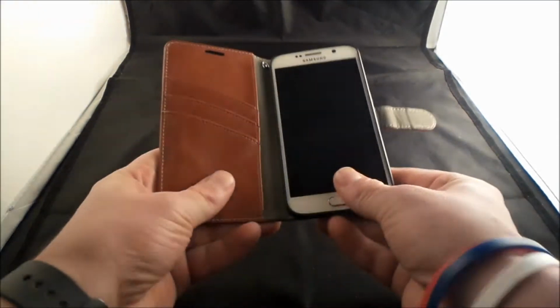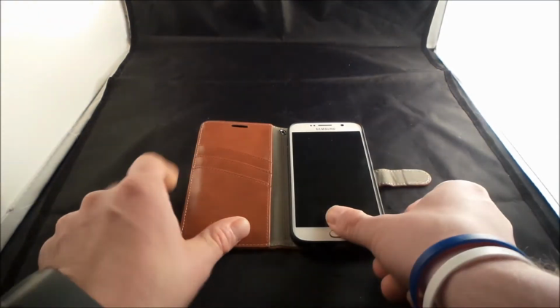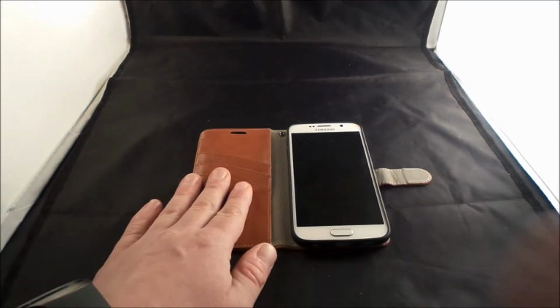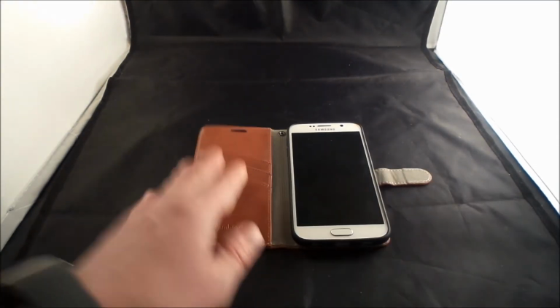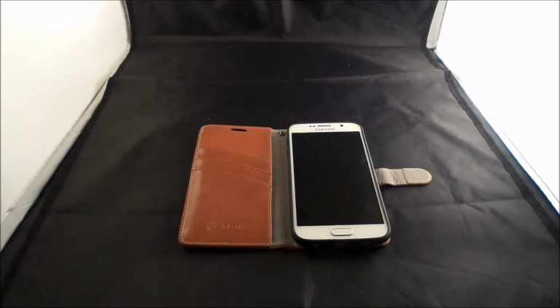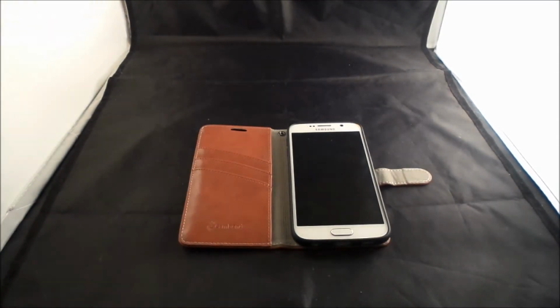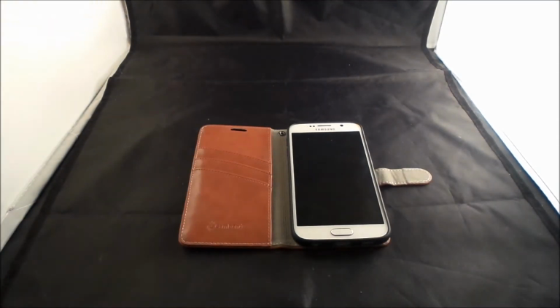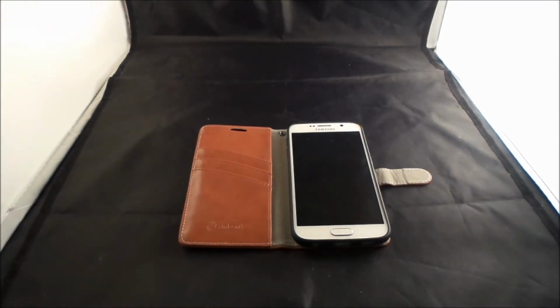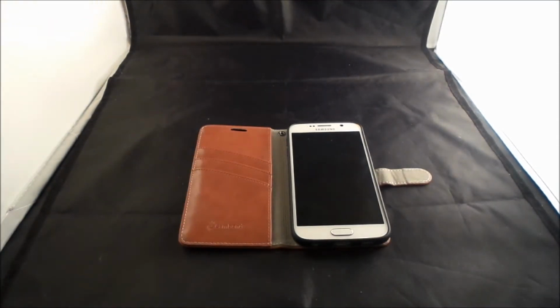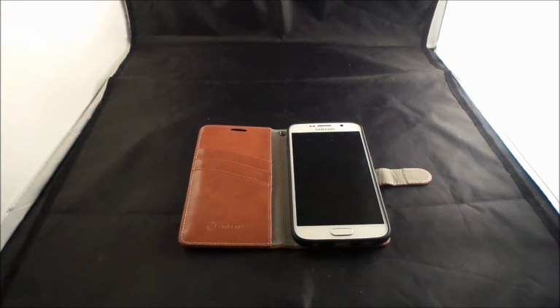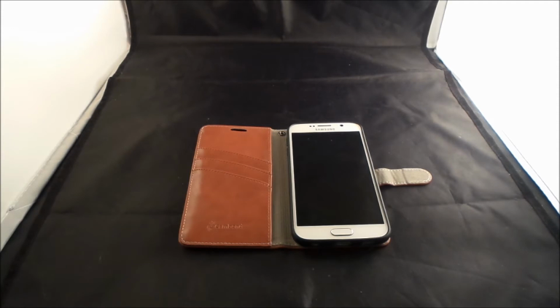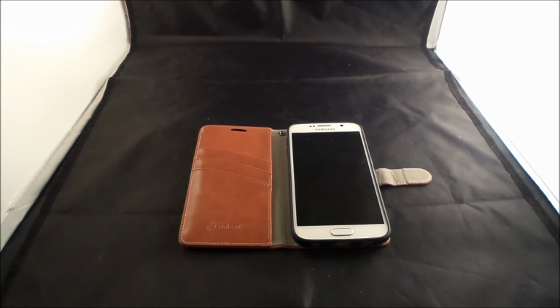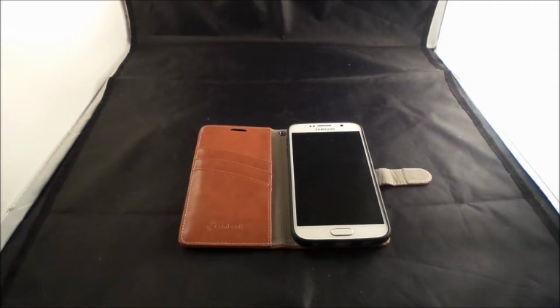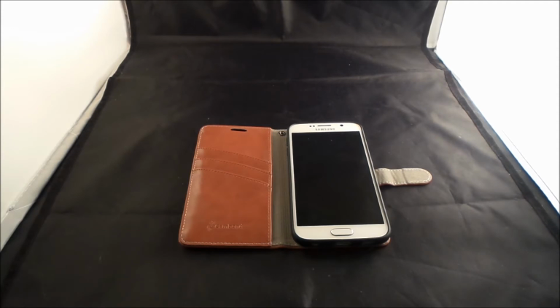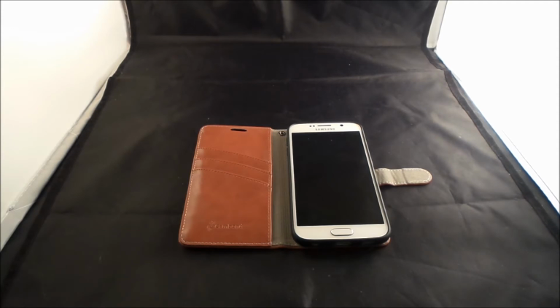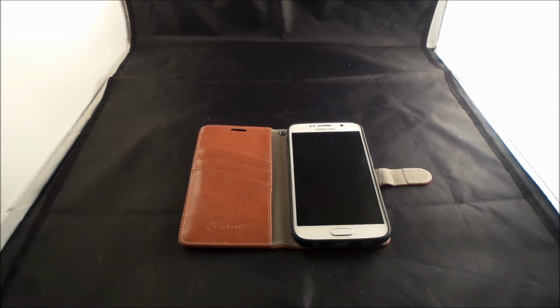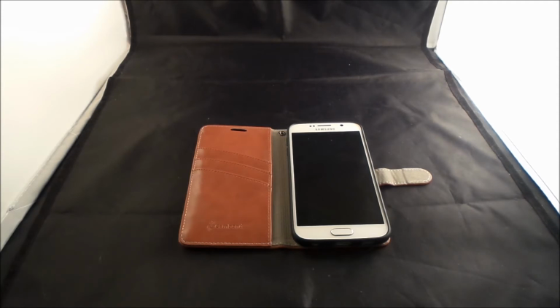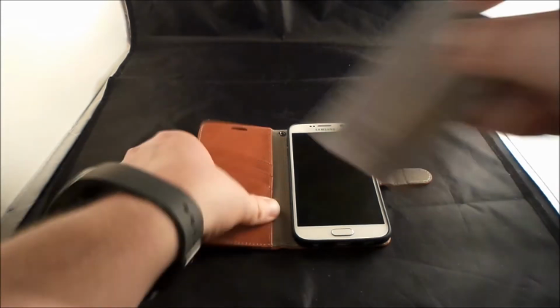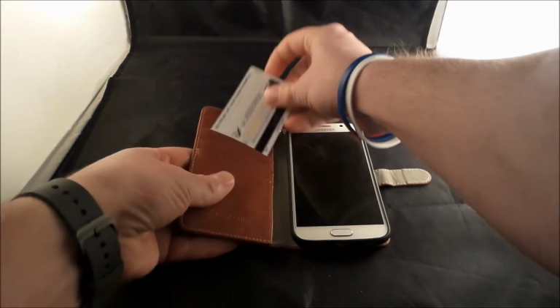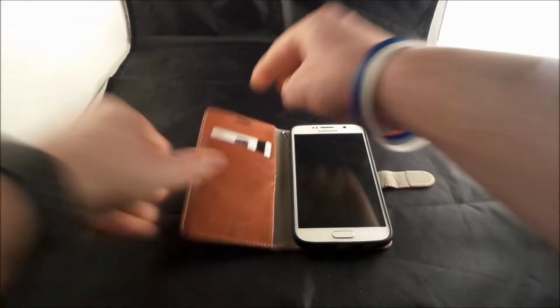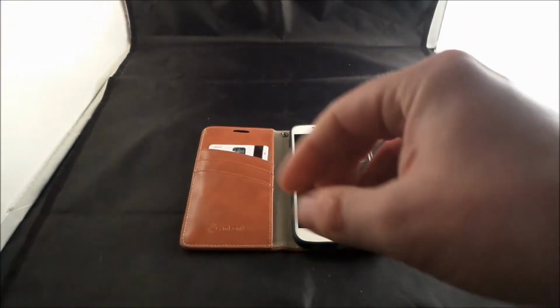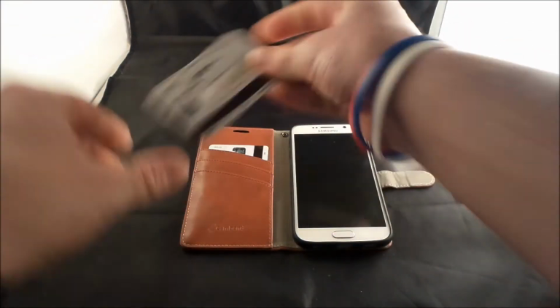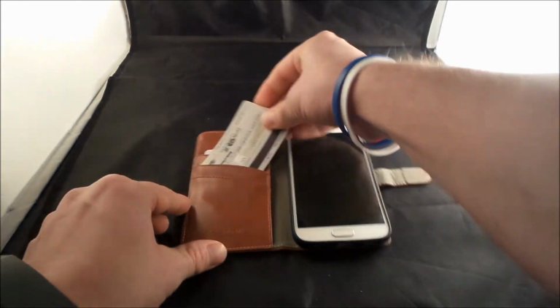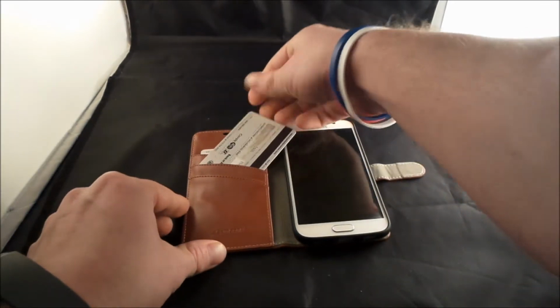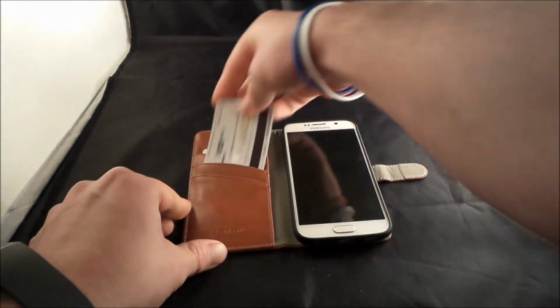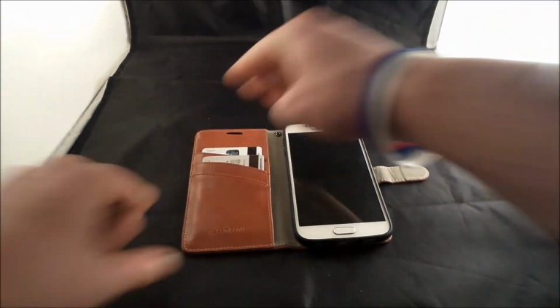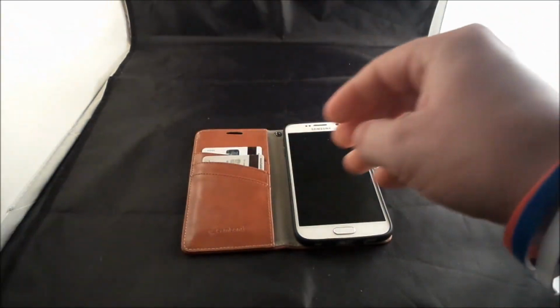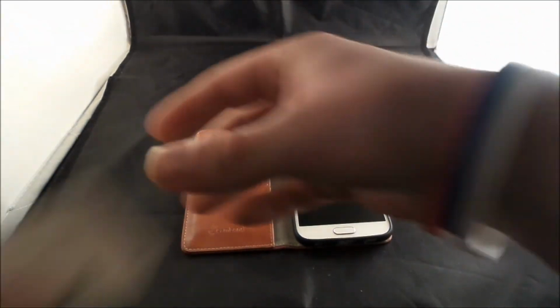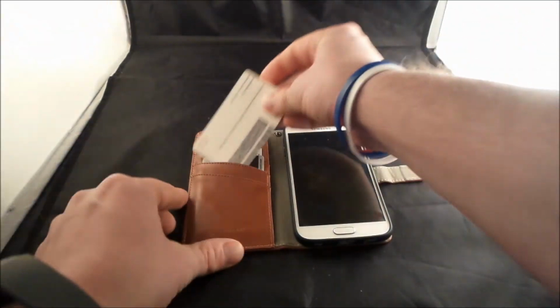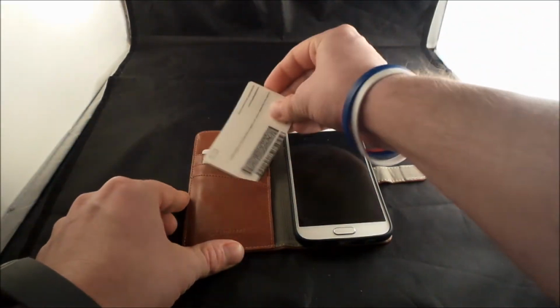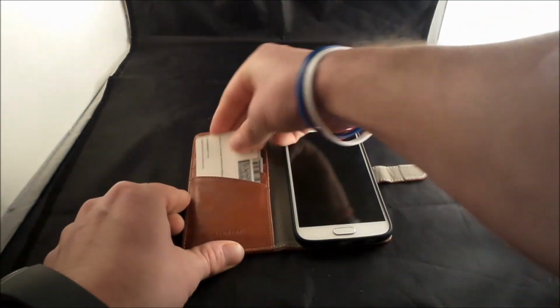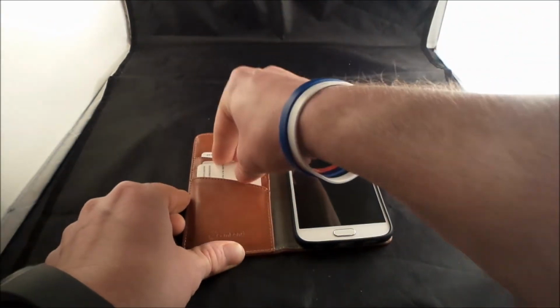So let's actually add a couple of cards inside of there just so we can get a feel for what it looks like. Let's add in a credit card there, and let's do another credit card up in there, and then the photo ID.